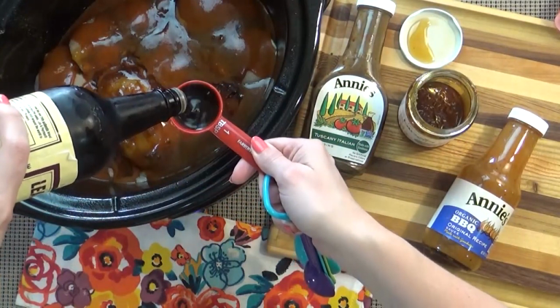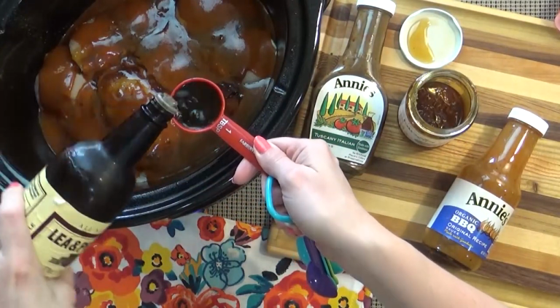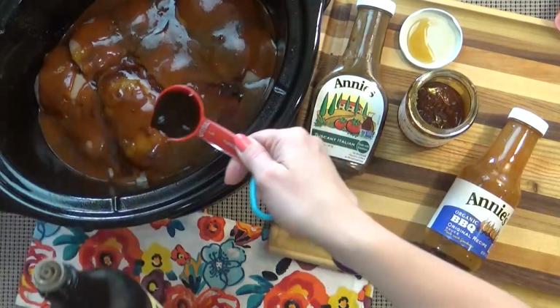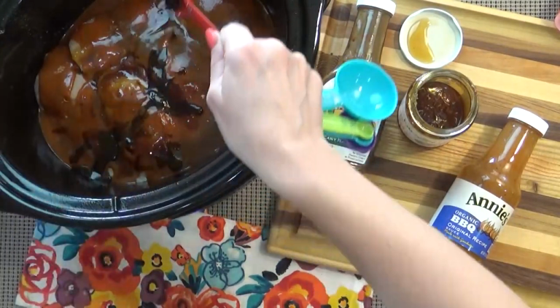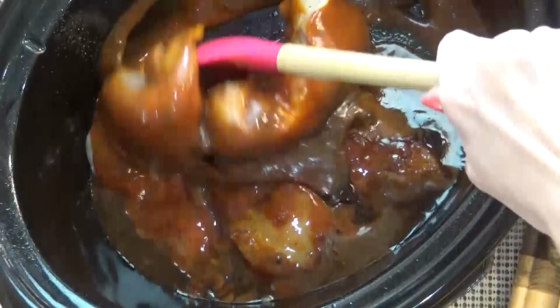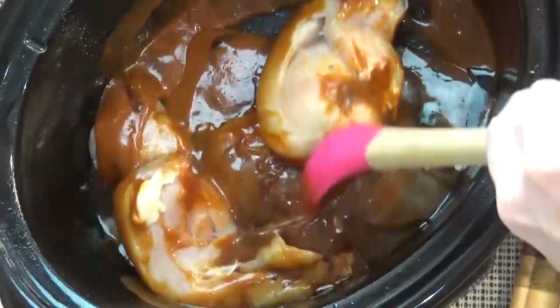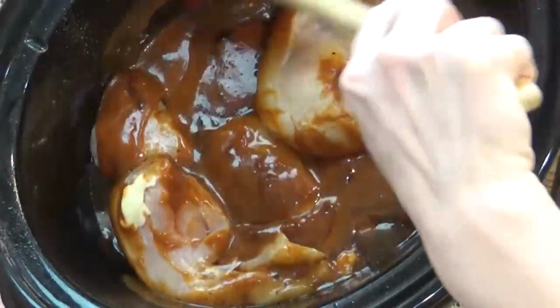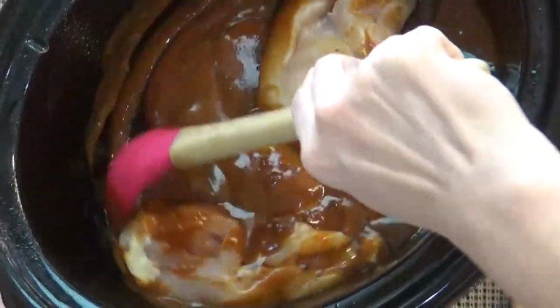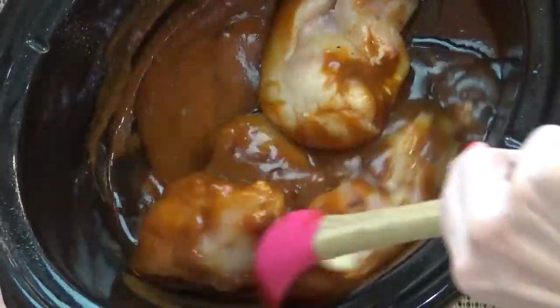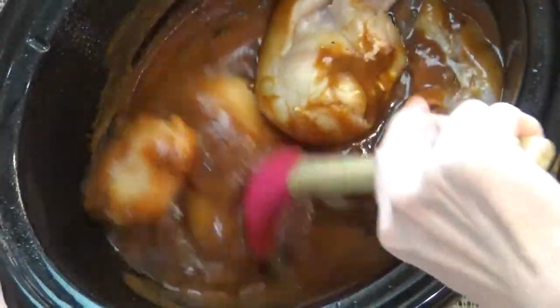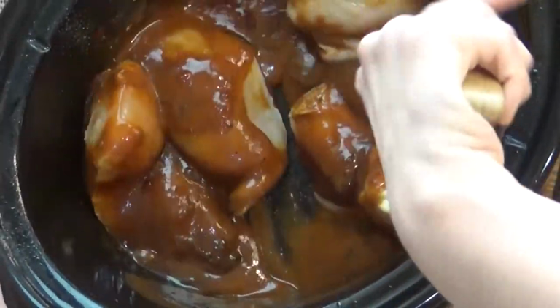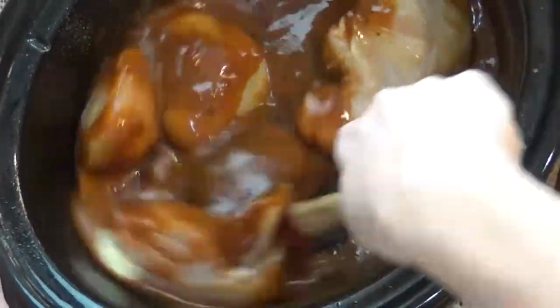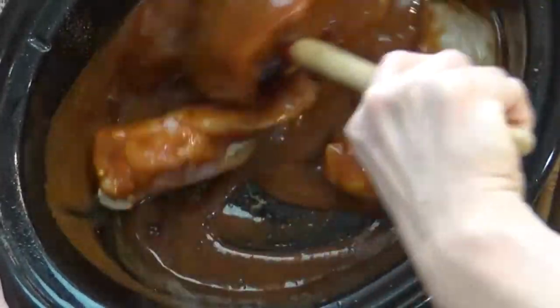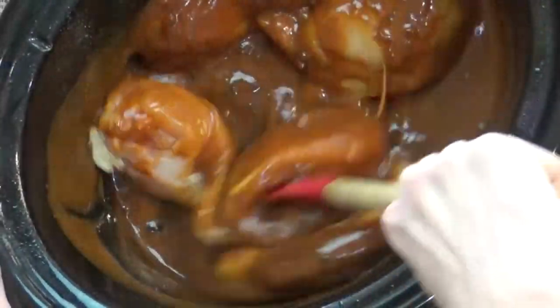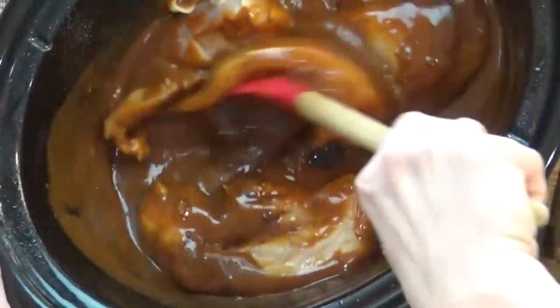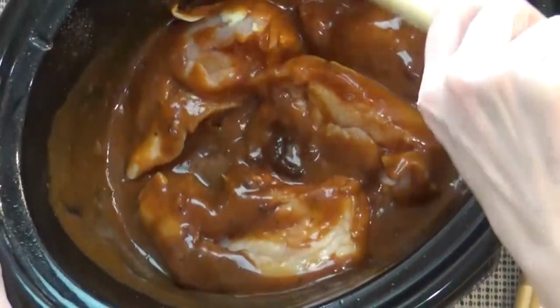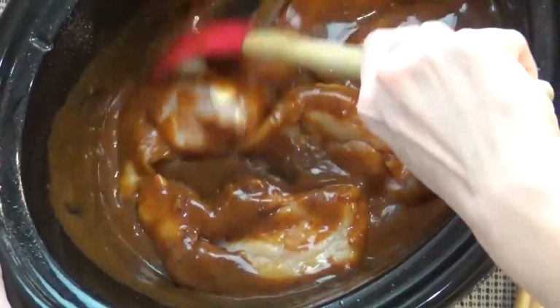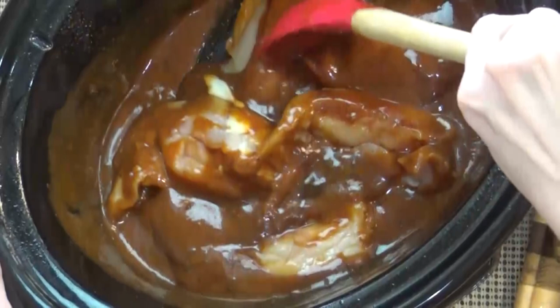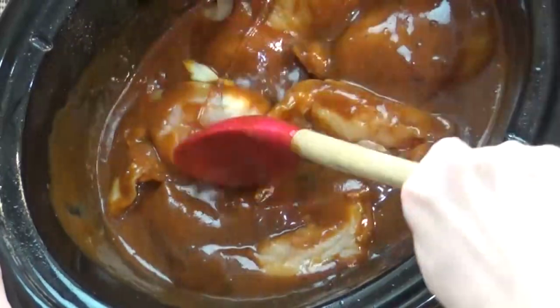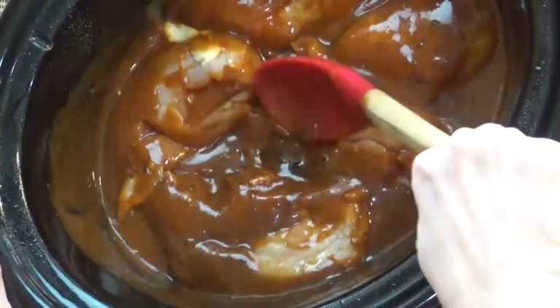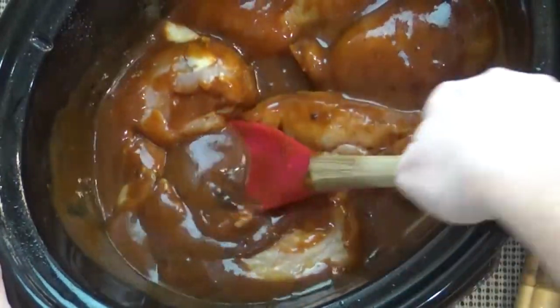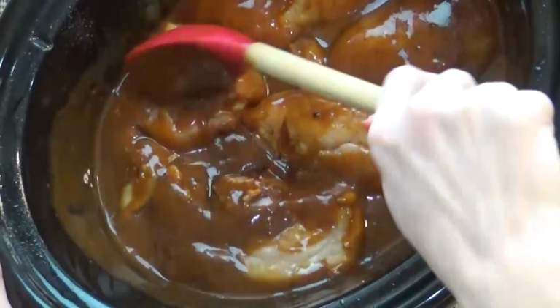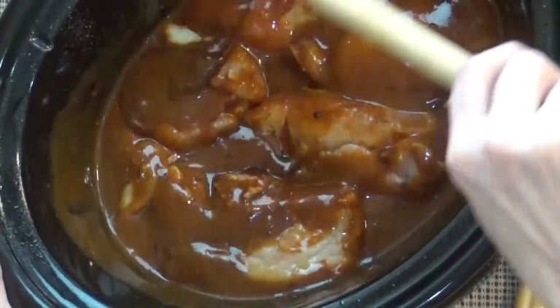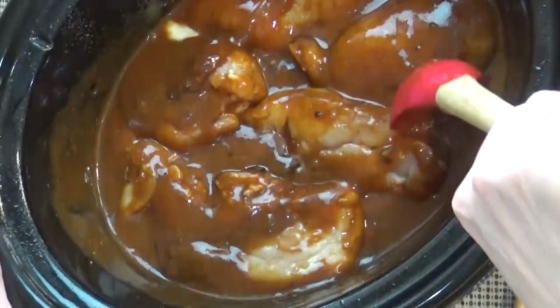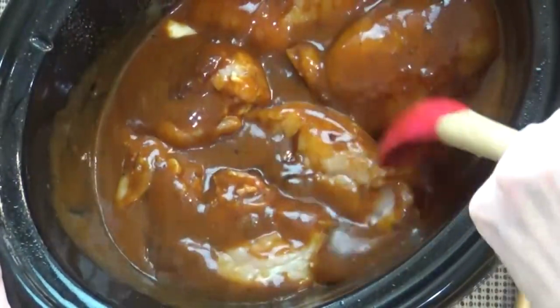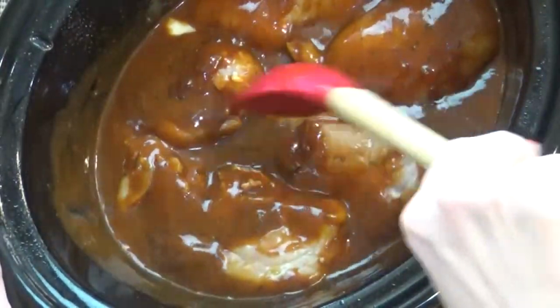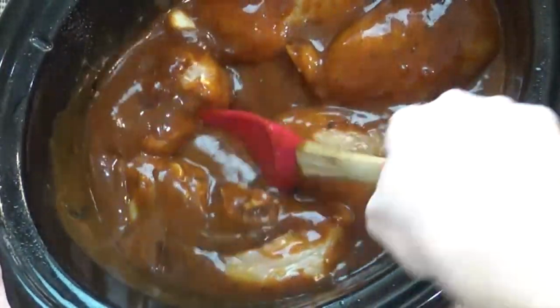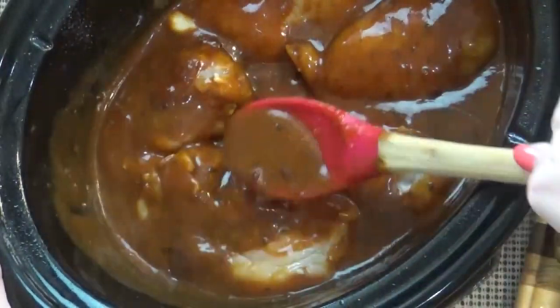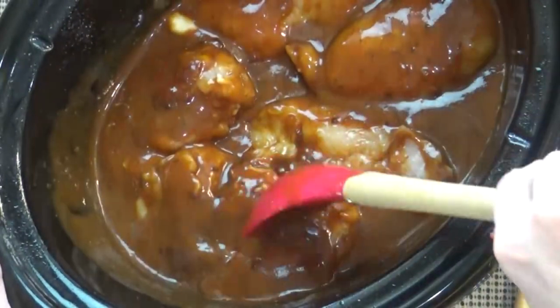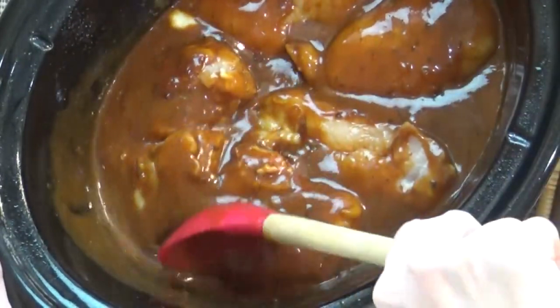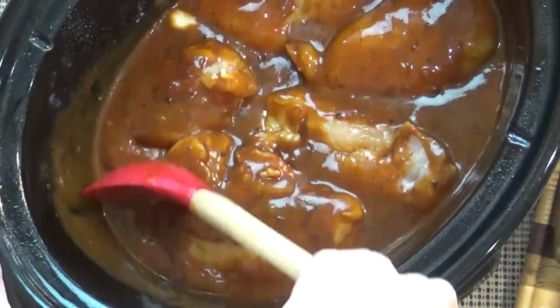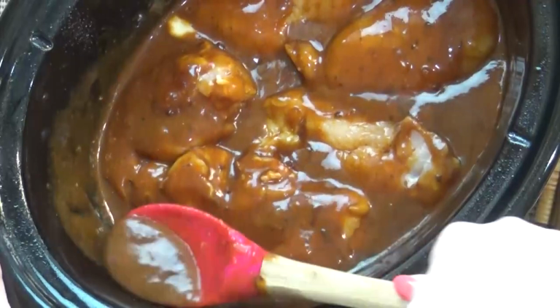Next I'm going to add about one tablespoon of Worcestershire sauce, and that is it. I'm just going to stir it up and make sure that all of my chicken is completely coated in the sauce.